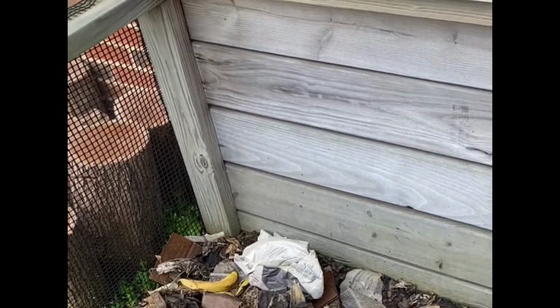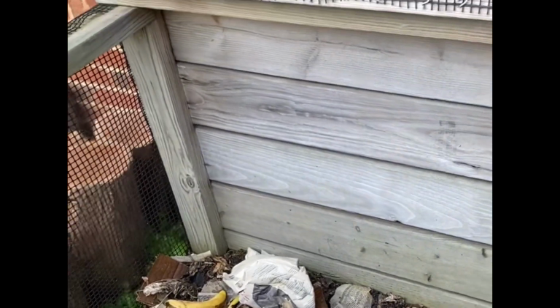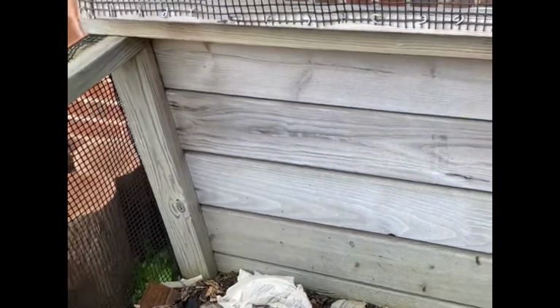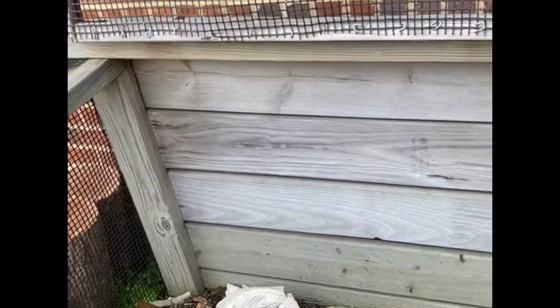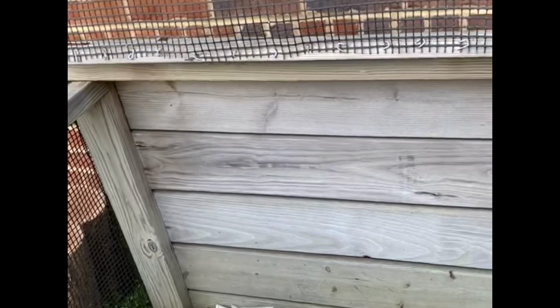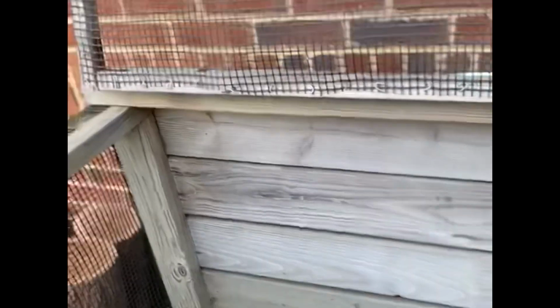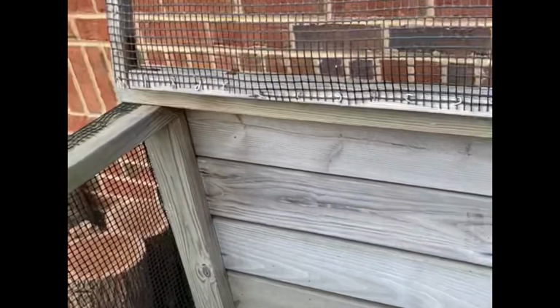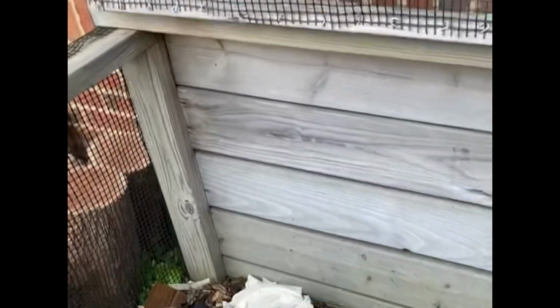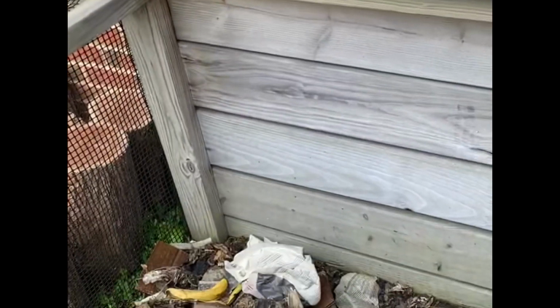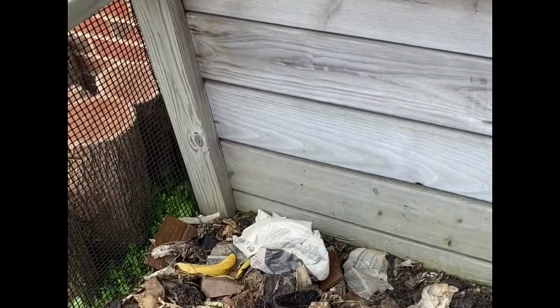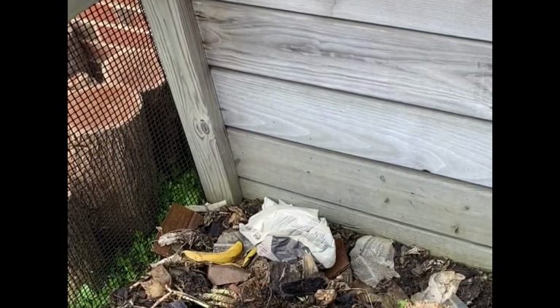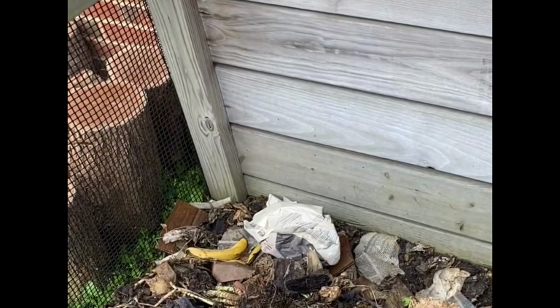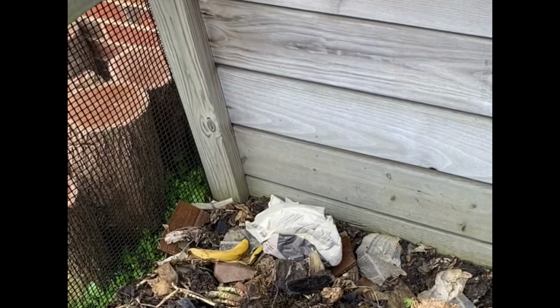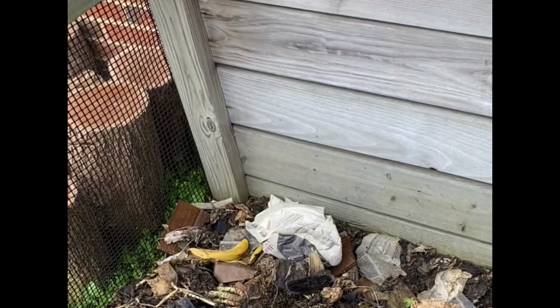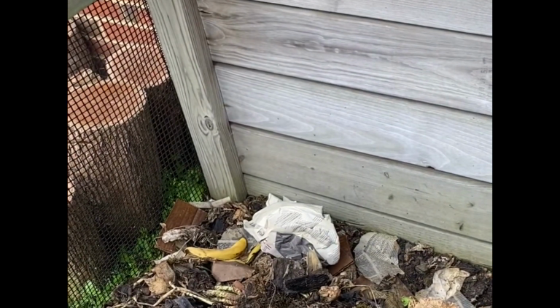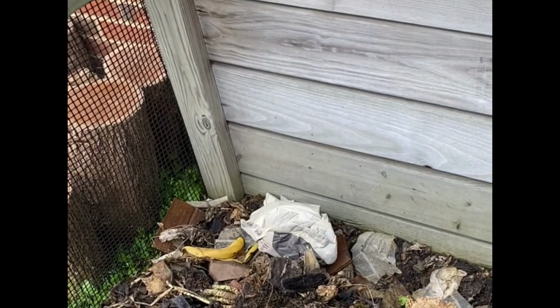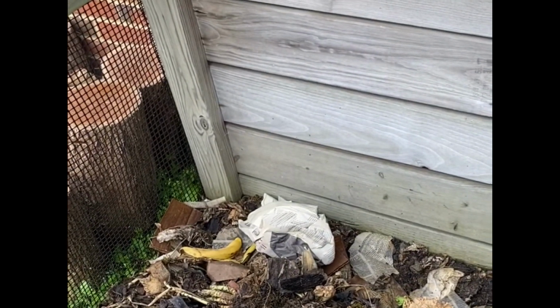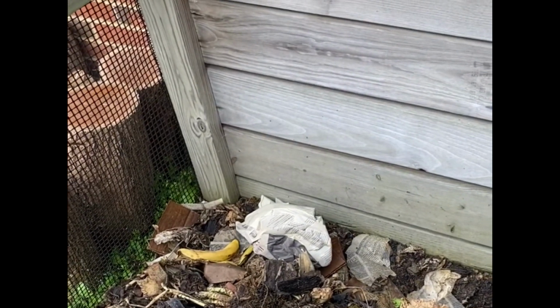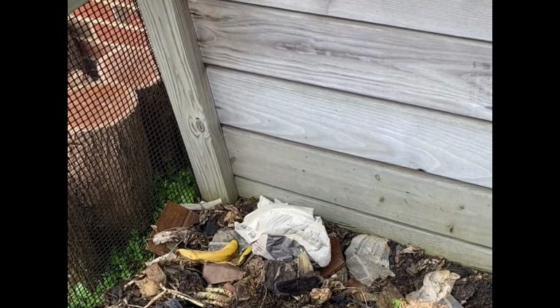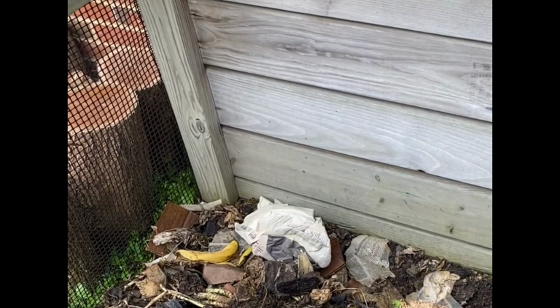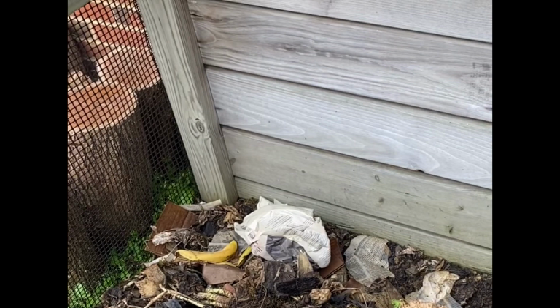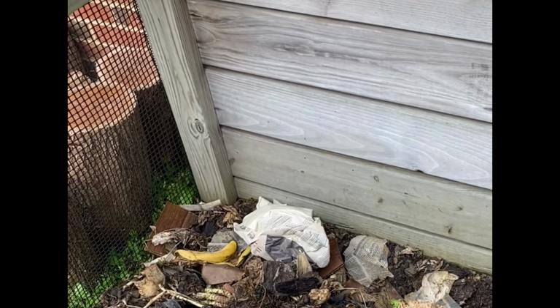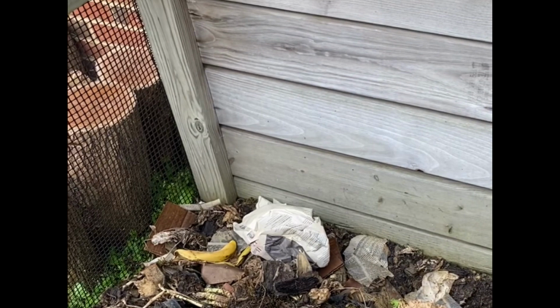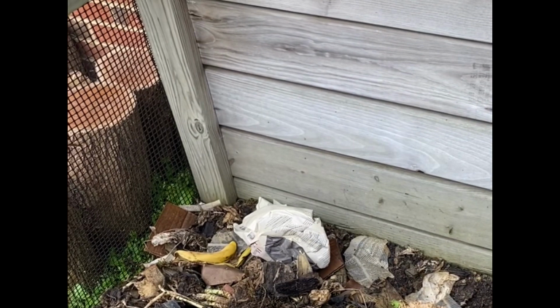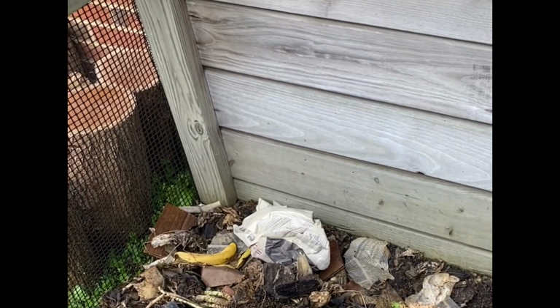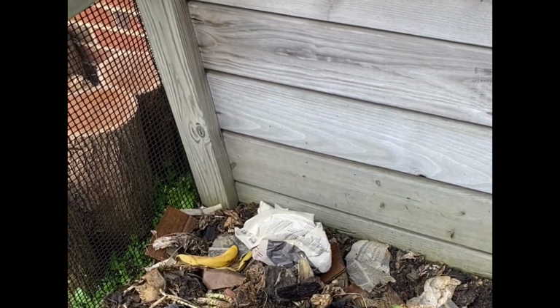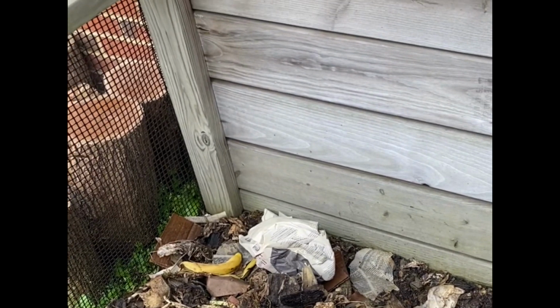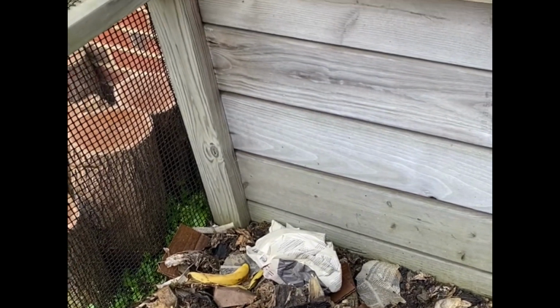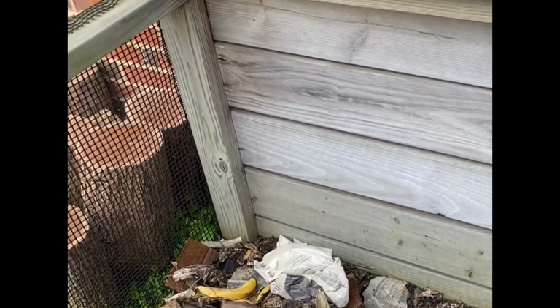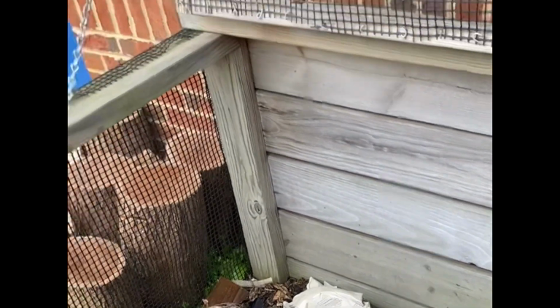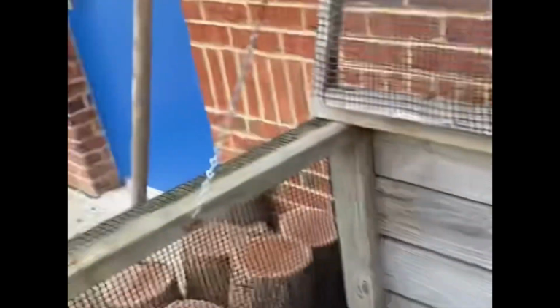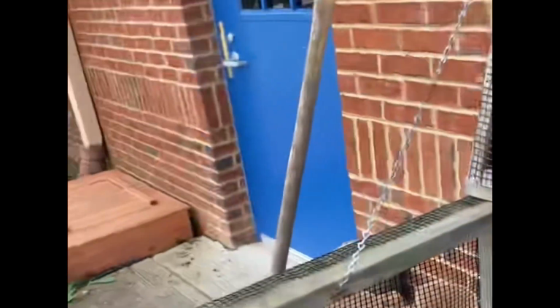I have a group of fifth graders from Mrs. Harvin's class that's going to talk to you more about composting. So let's welcome Dion, Liam, Mariah, Alia, and Sophia.